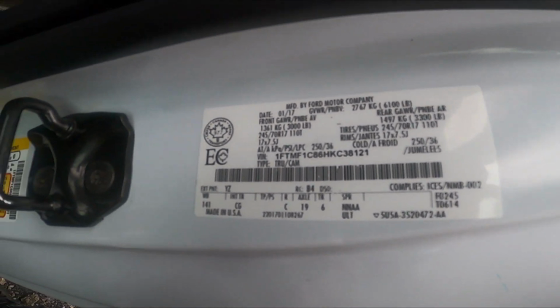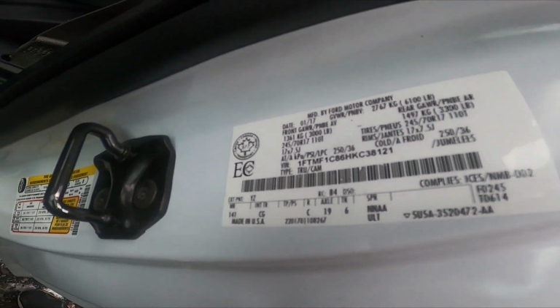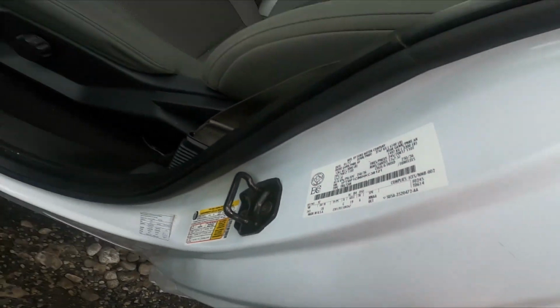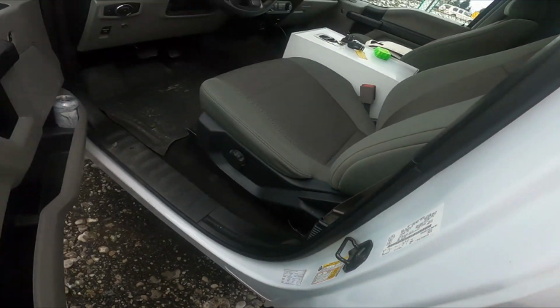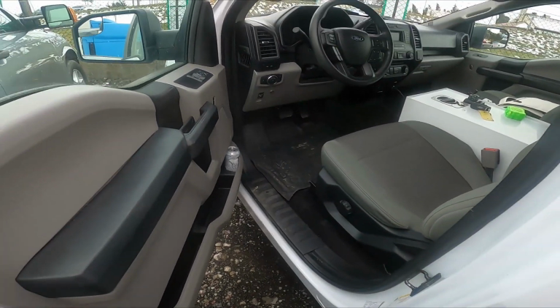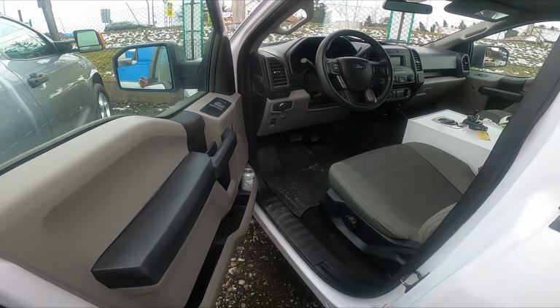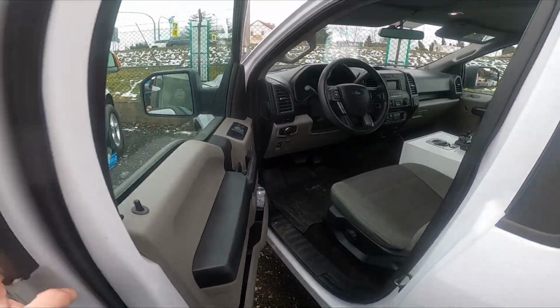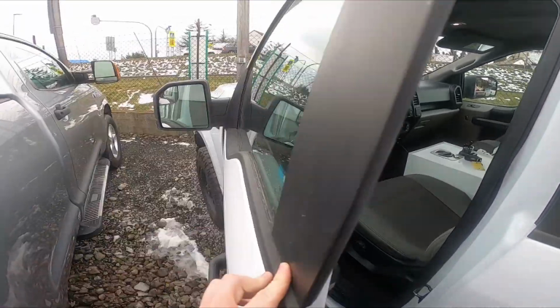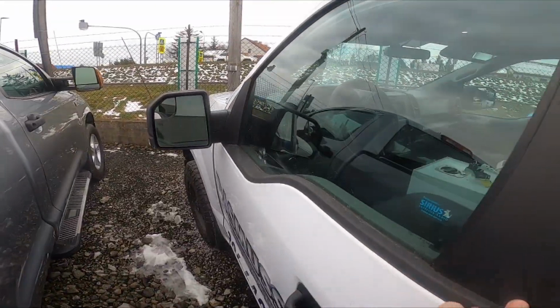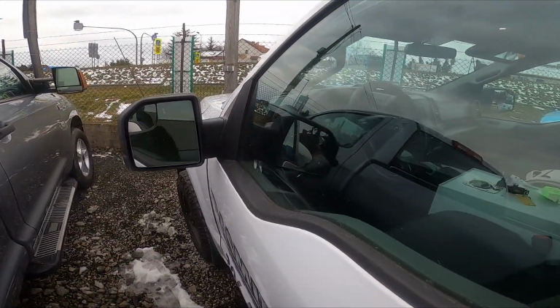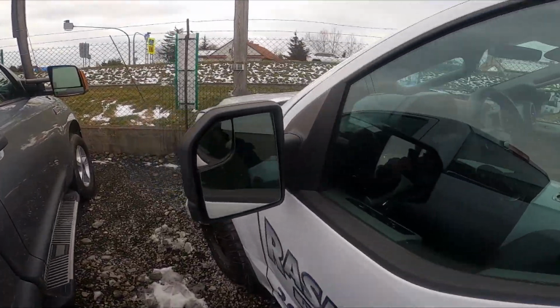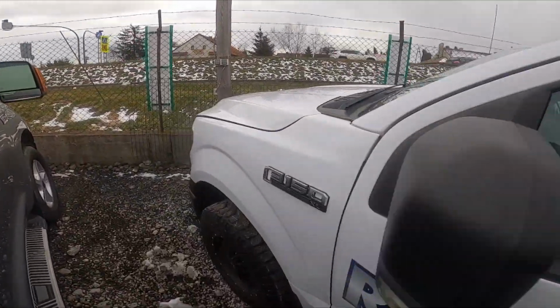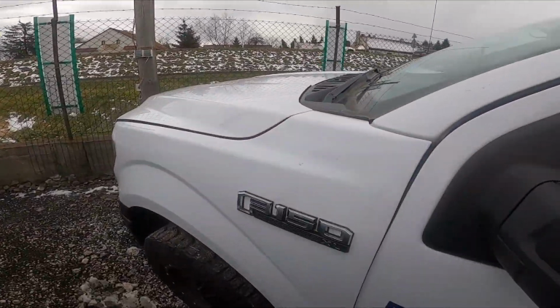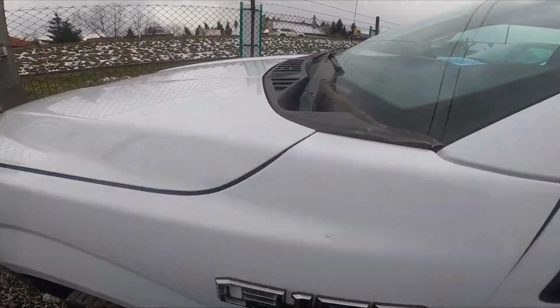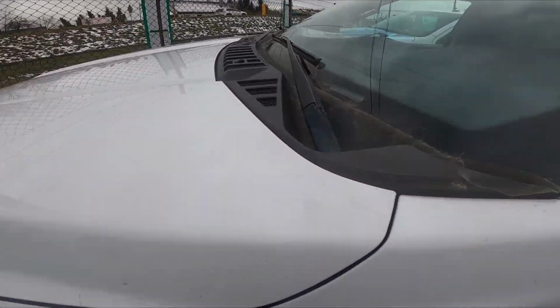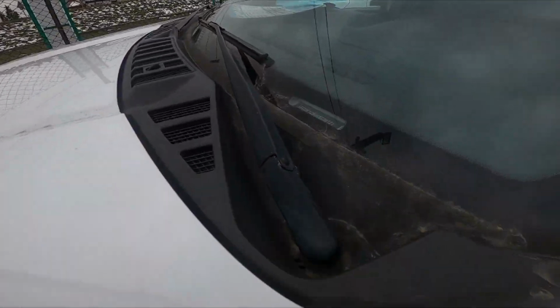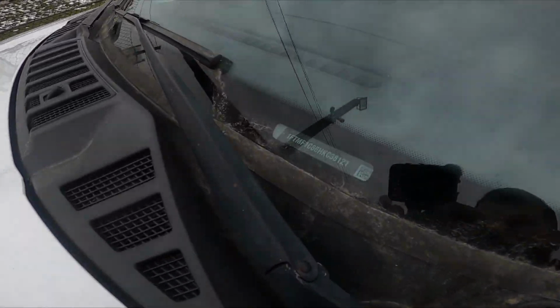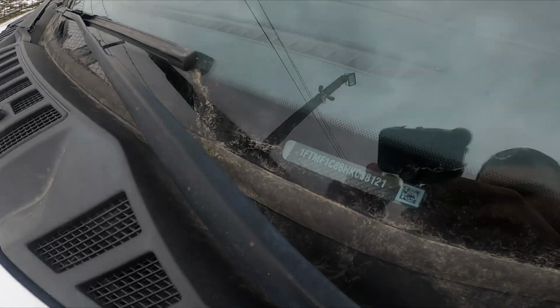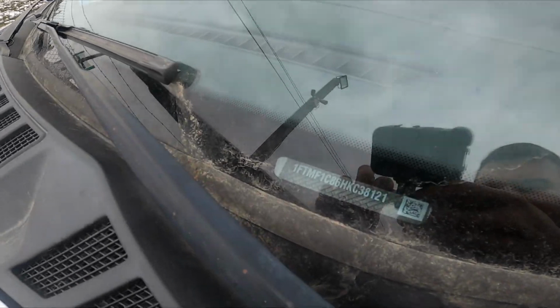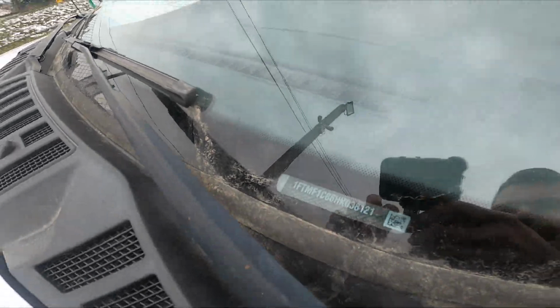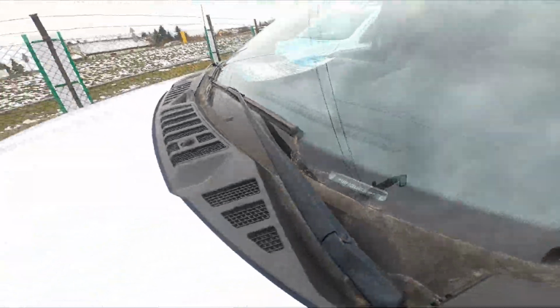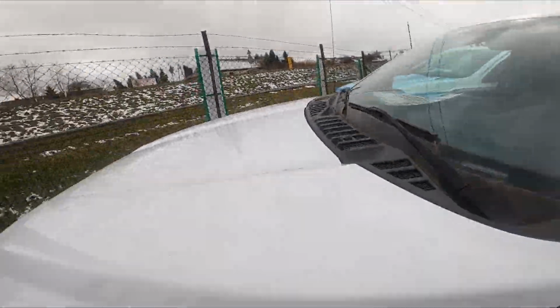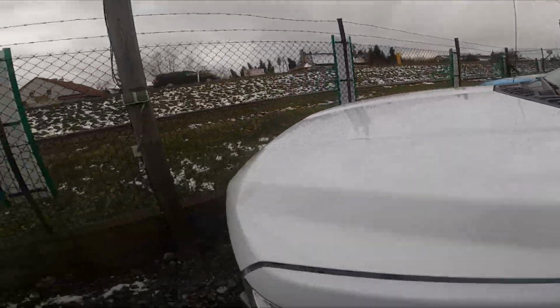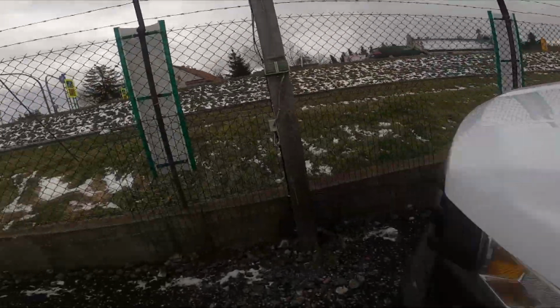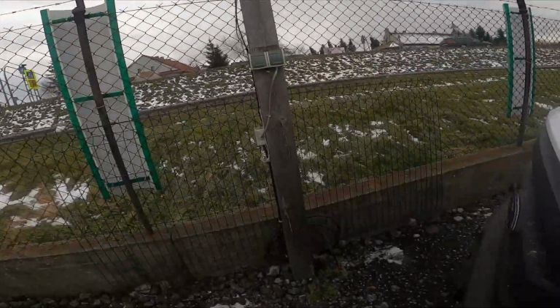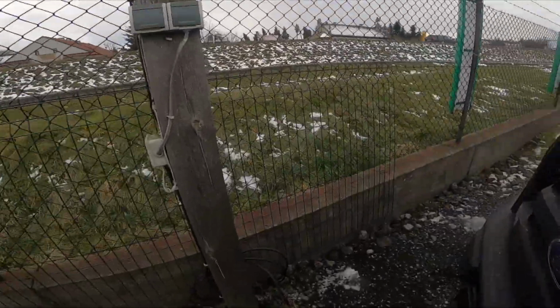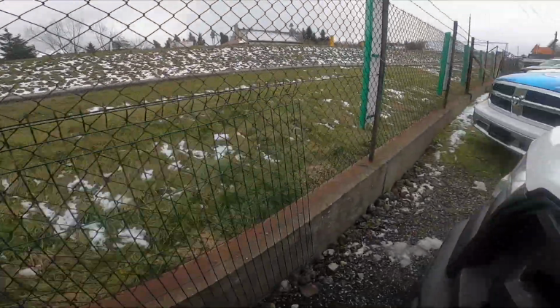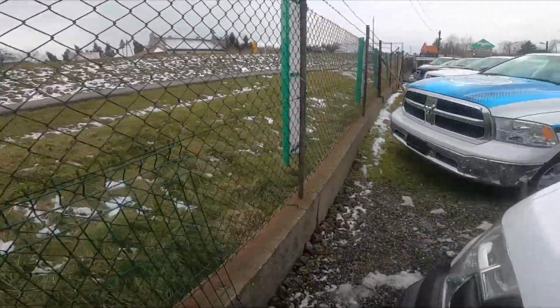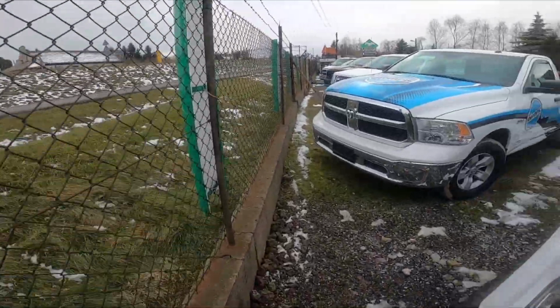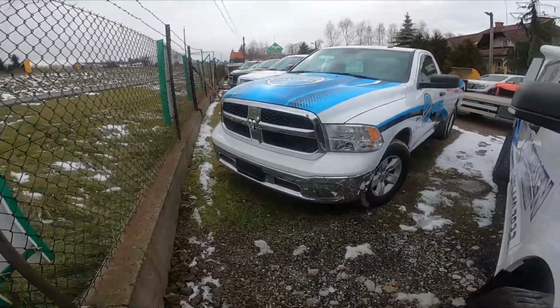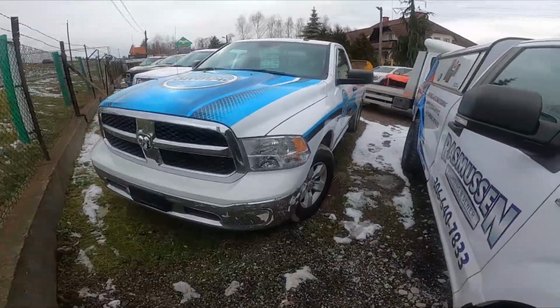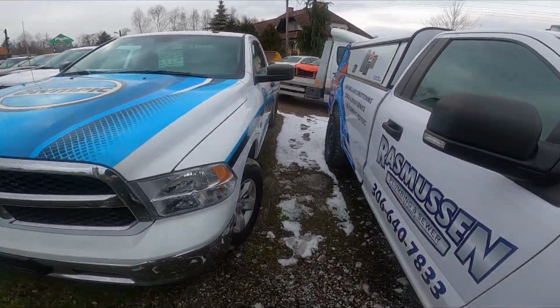The second VIN number you can actually find on the front windshield. And sometimes the third VIN number is located in the glove box.